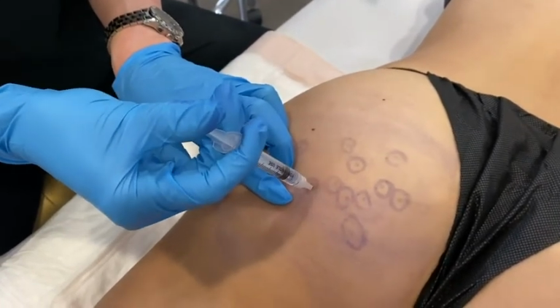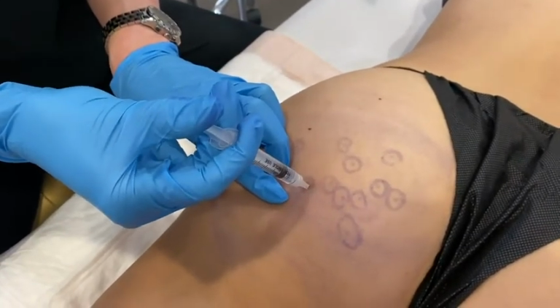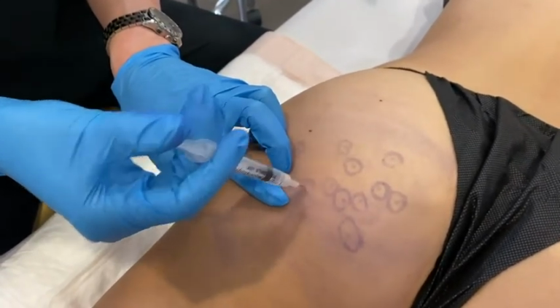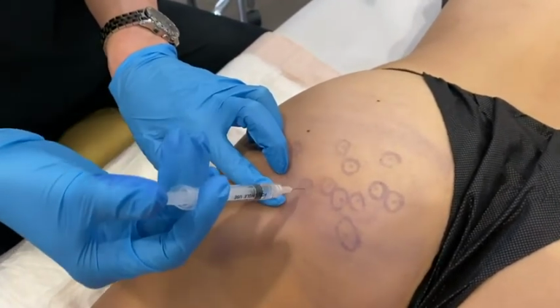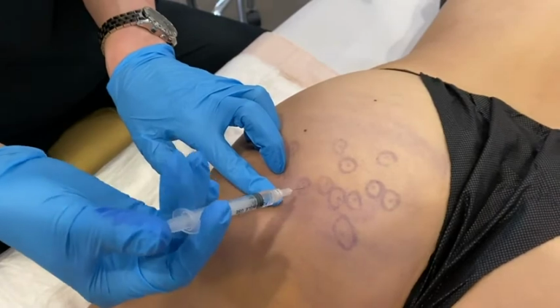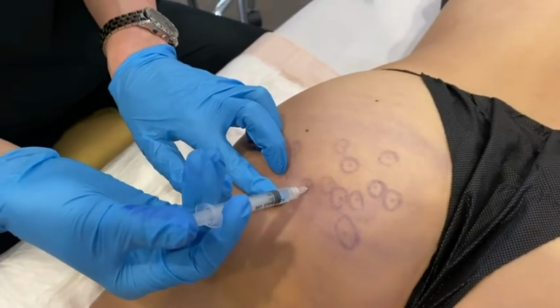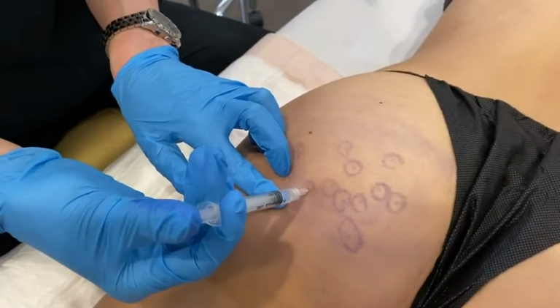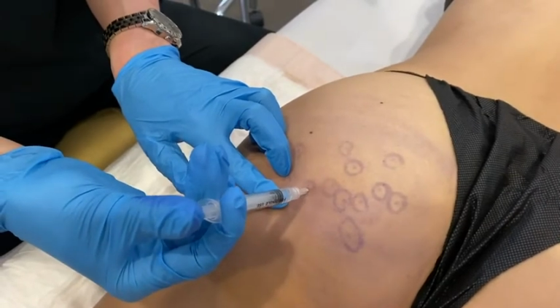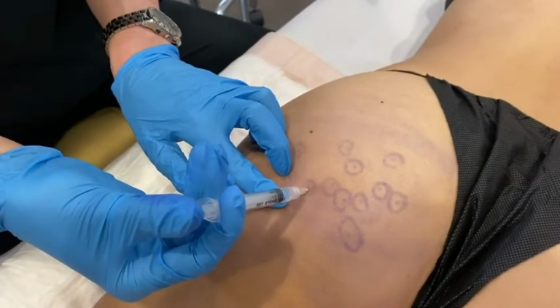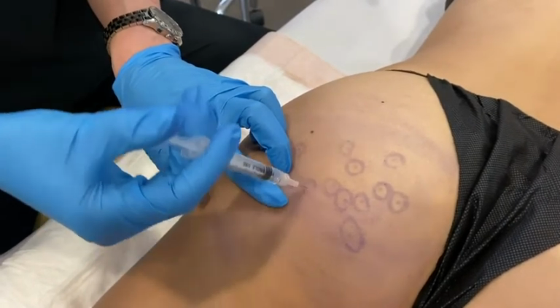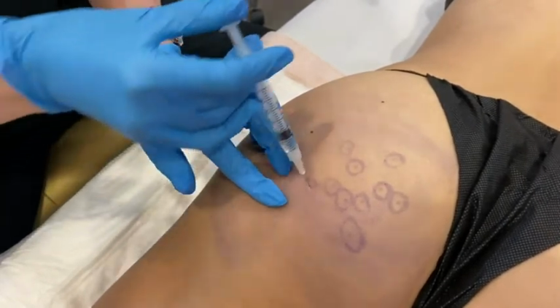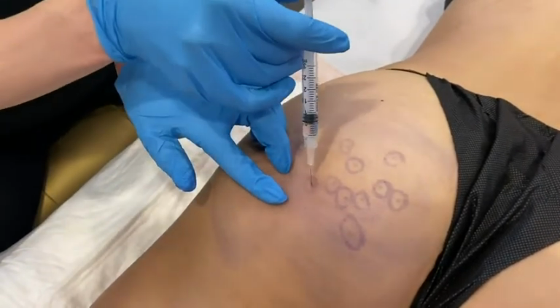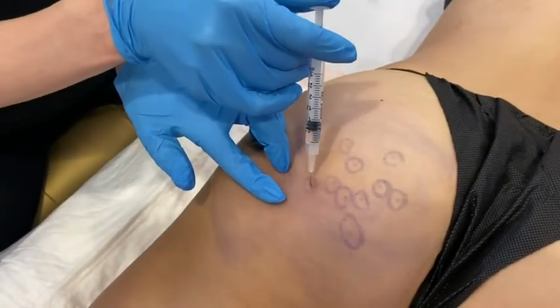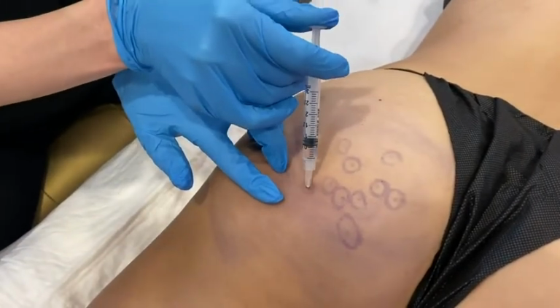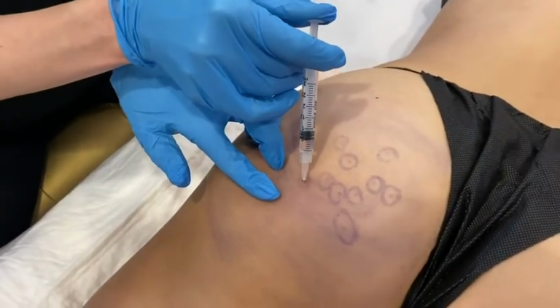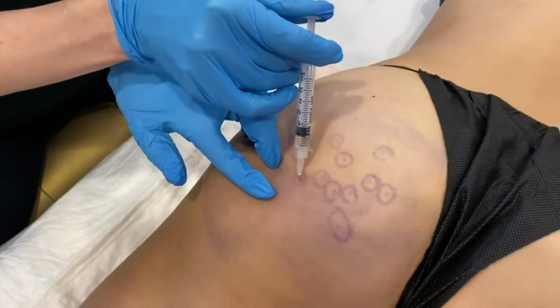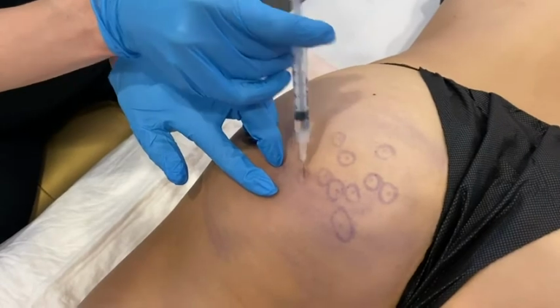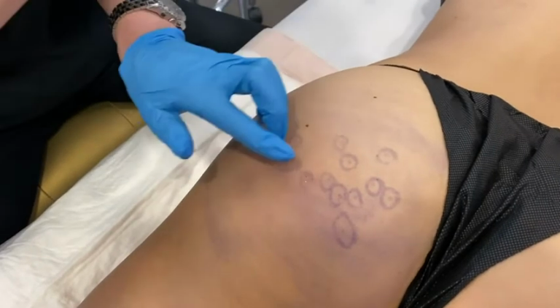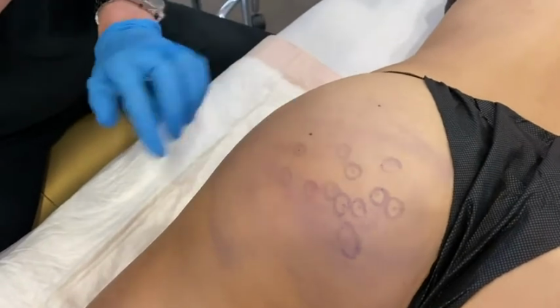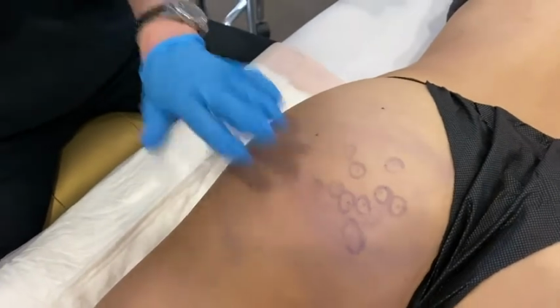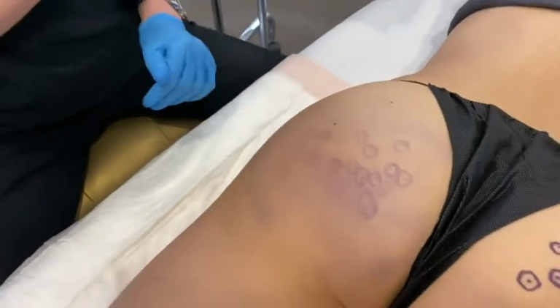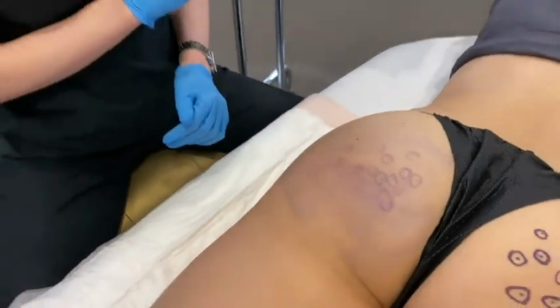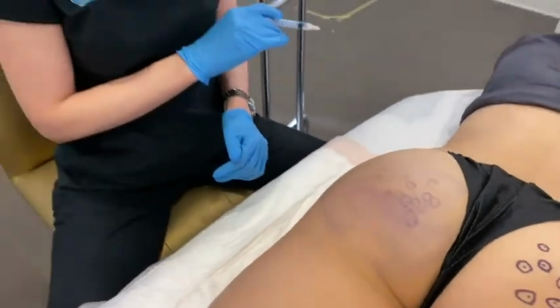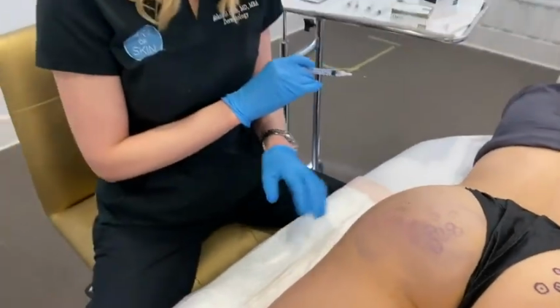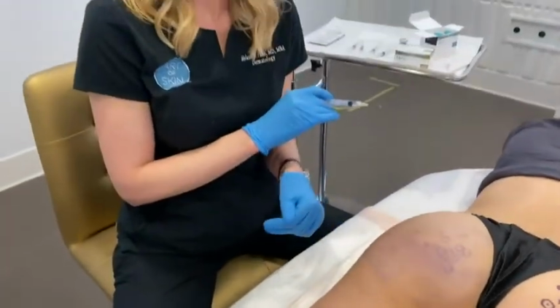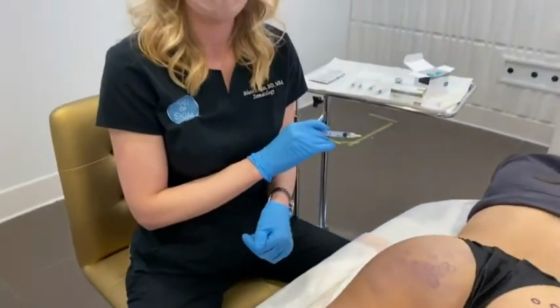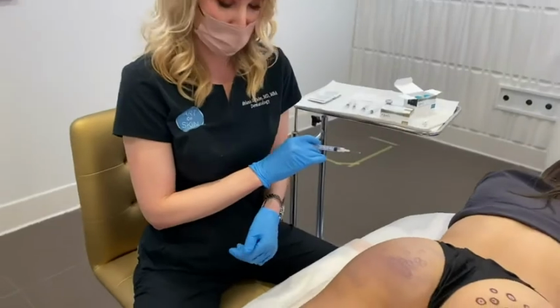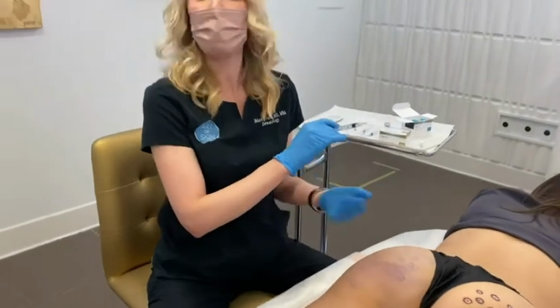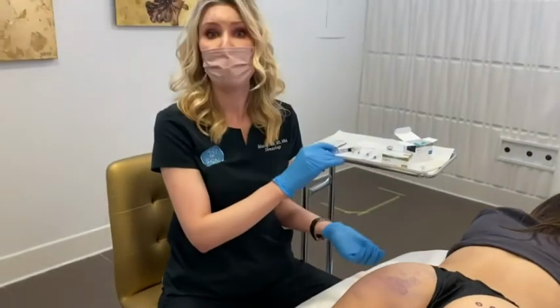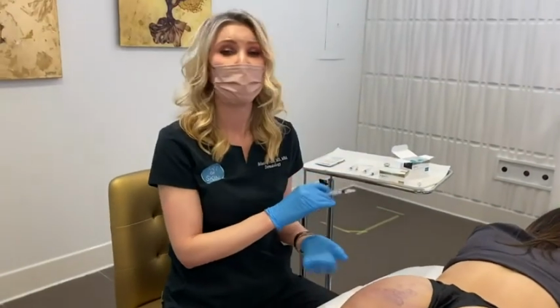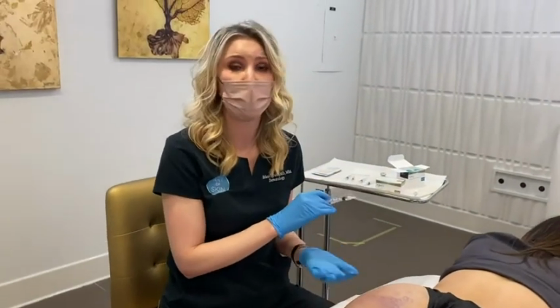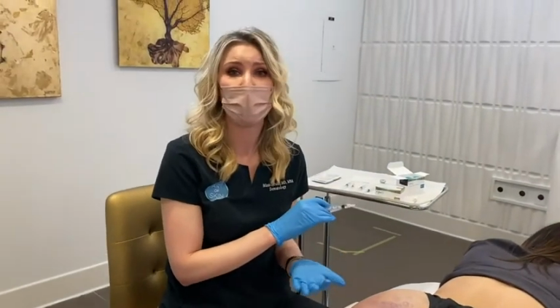Cellulite is caused because of an architectural difference between females and males. We have fibrosepti that cause a dampening or a pinning down of some of the skin, which results in this depression-like dimple over time.